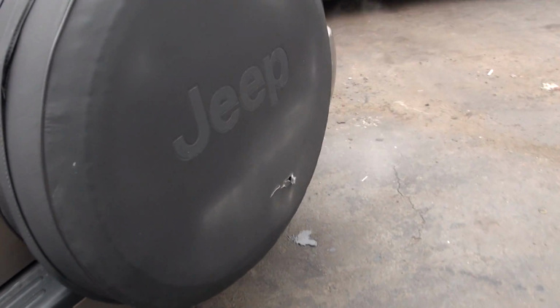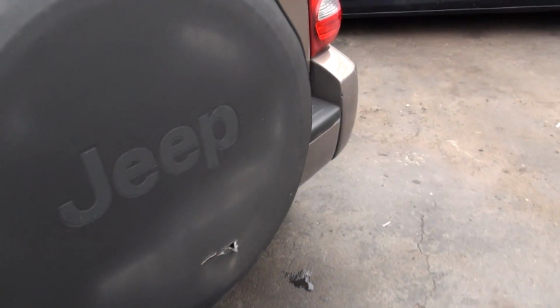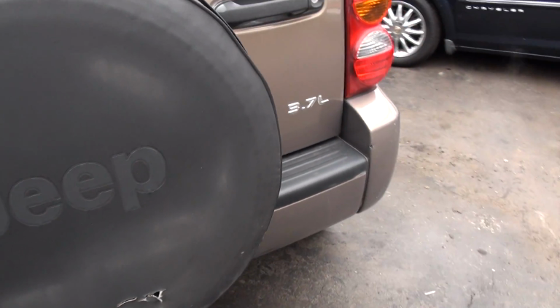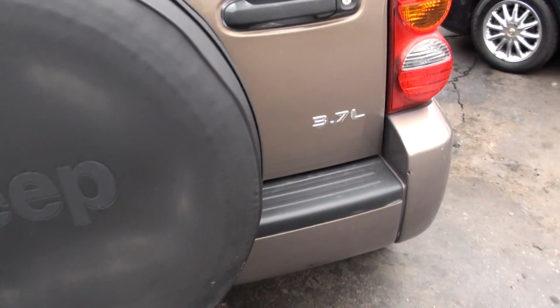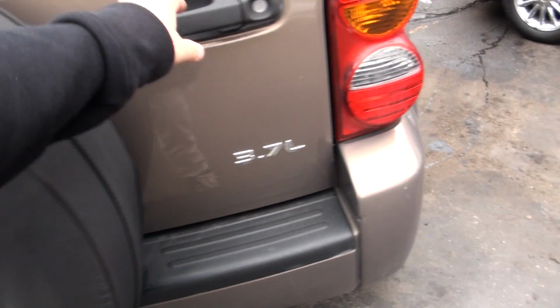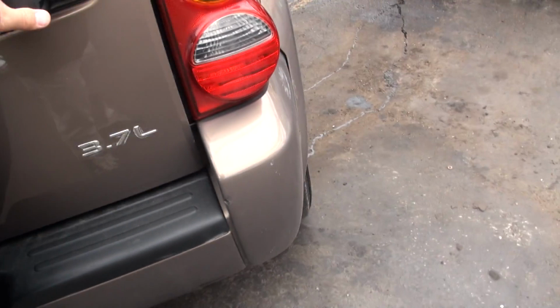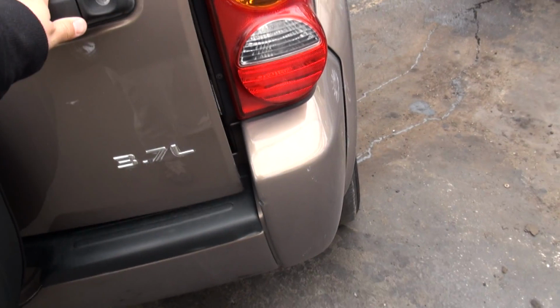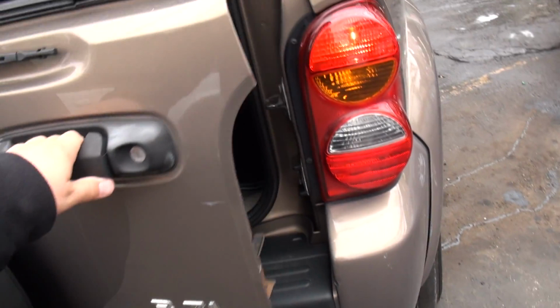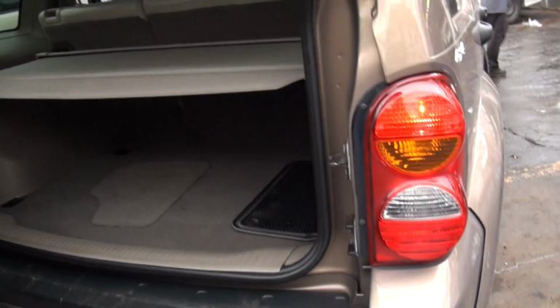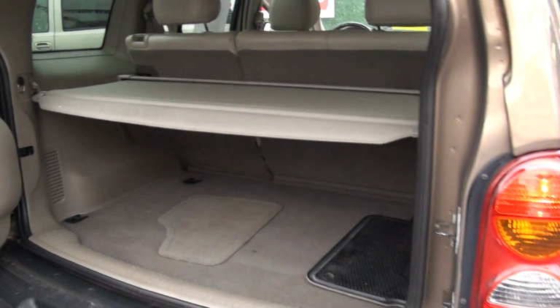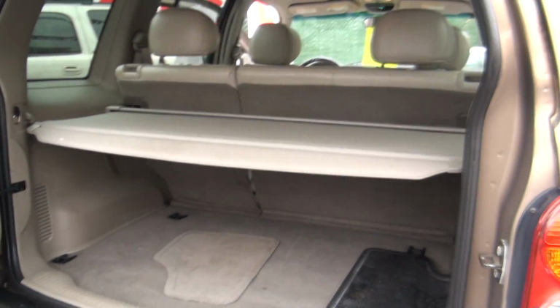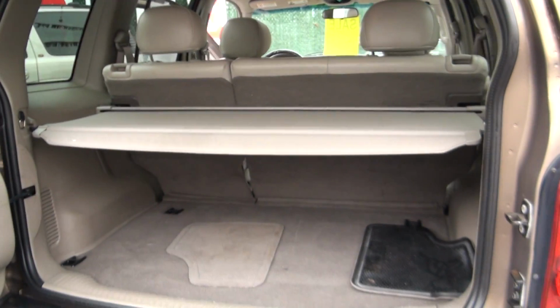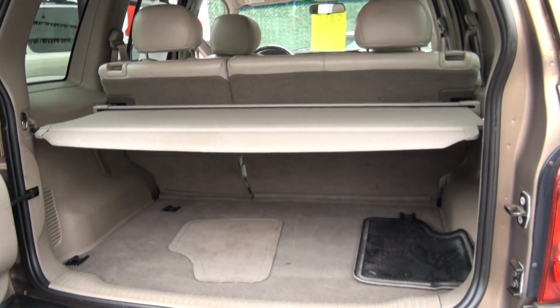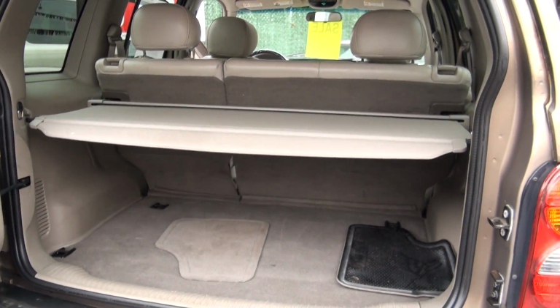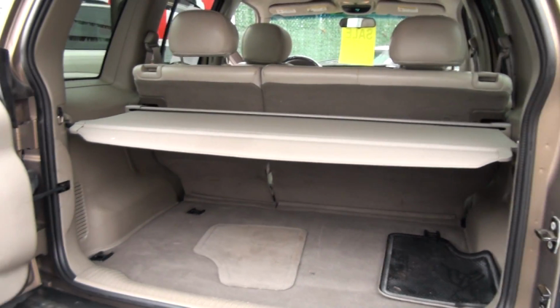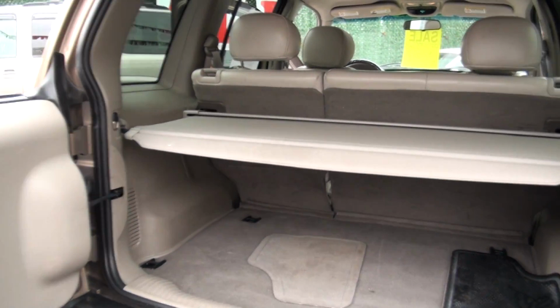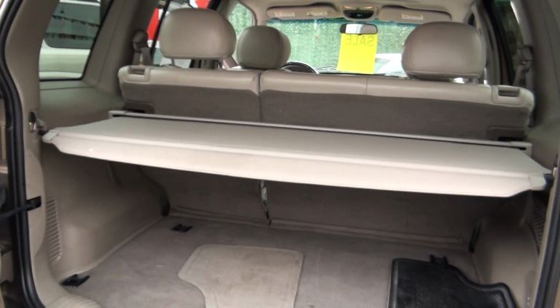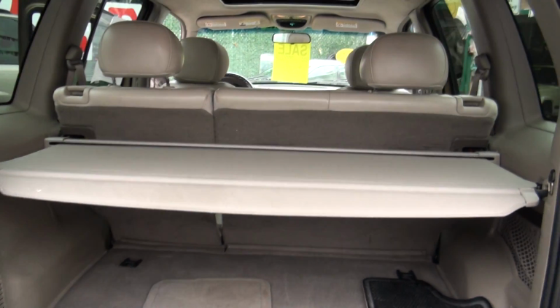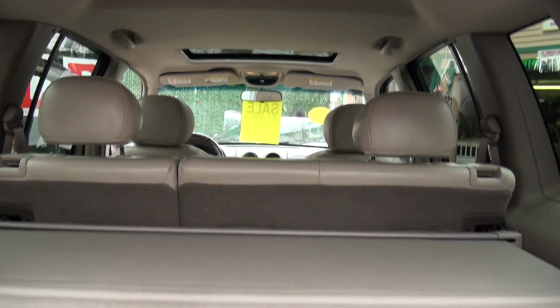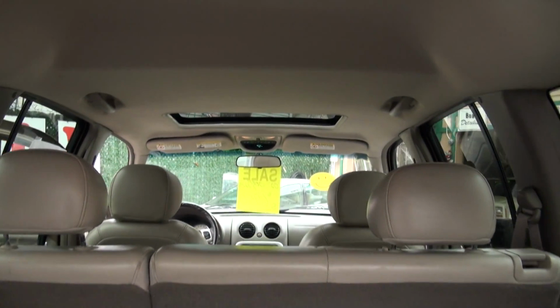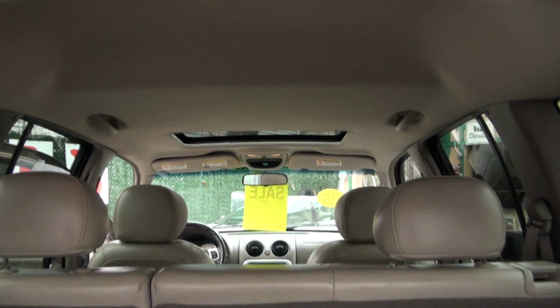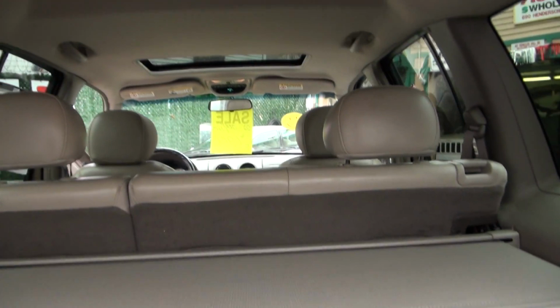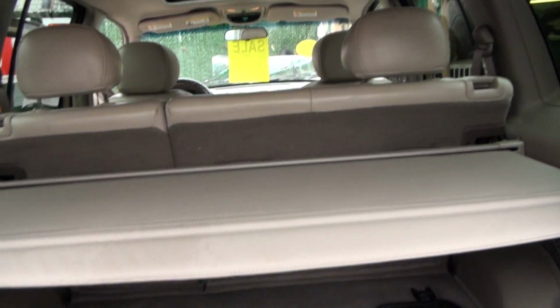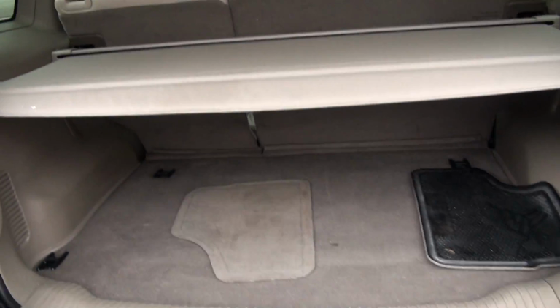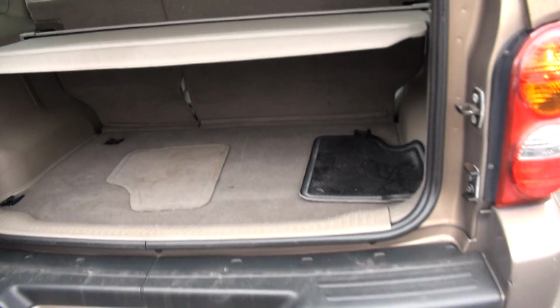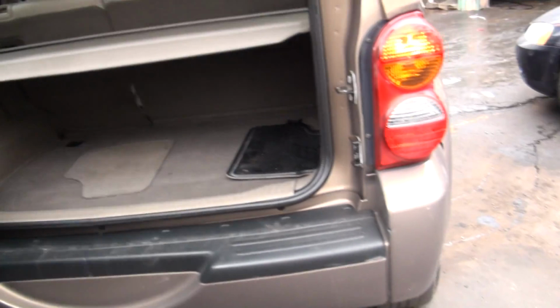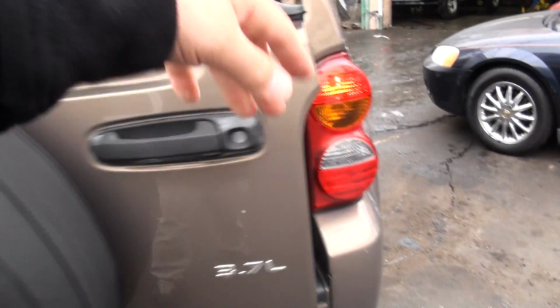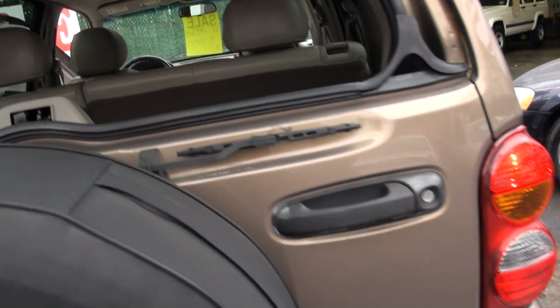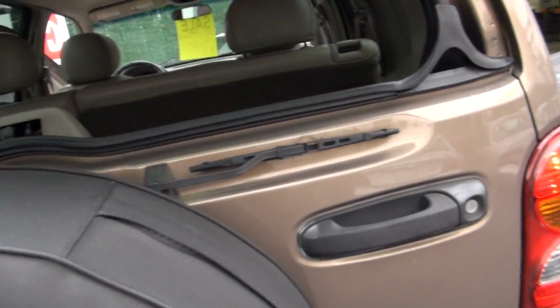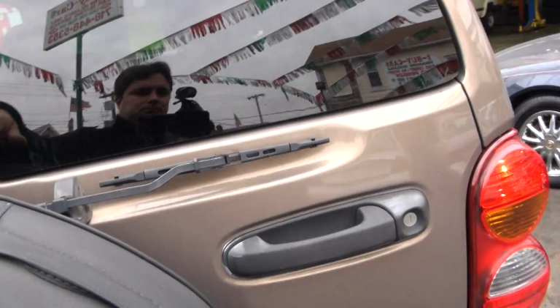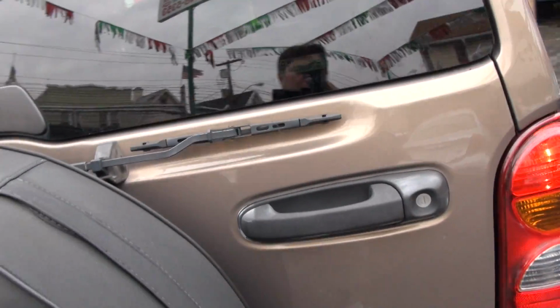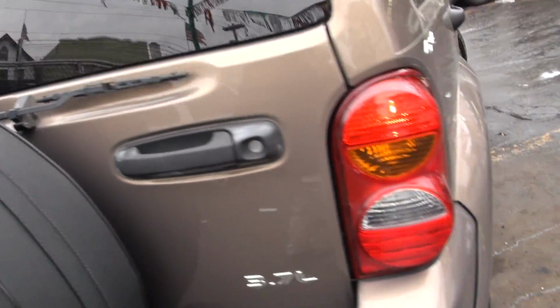It has the cover for your spare tire. Also has the rear cargo cover and shade.